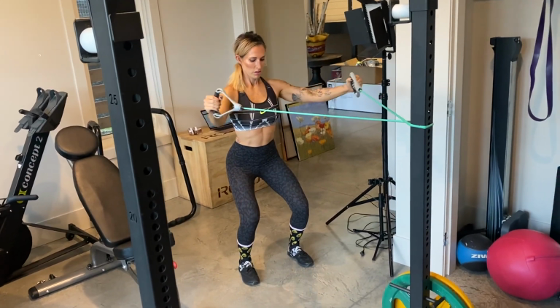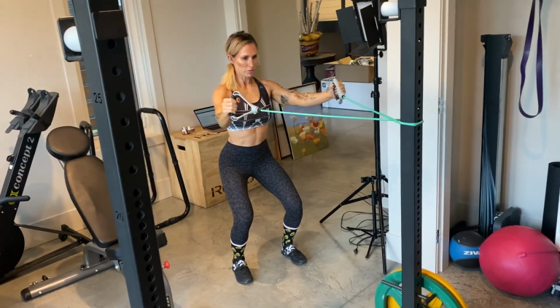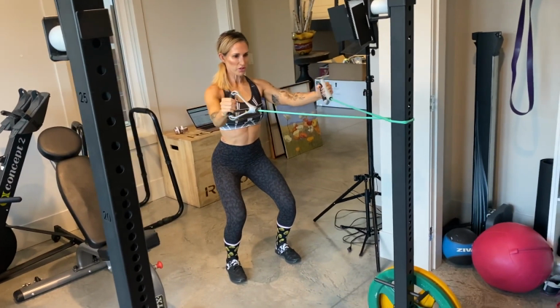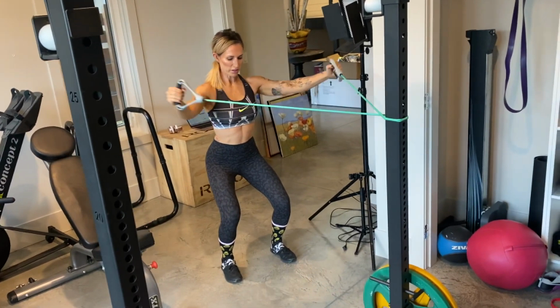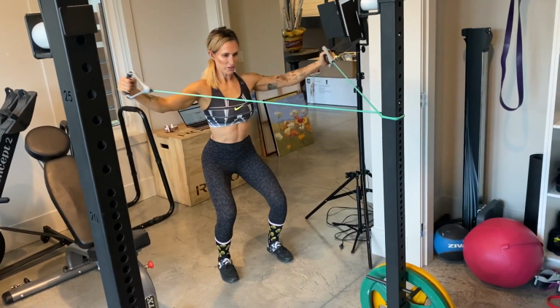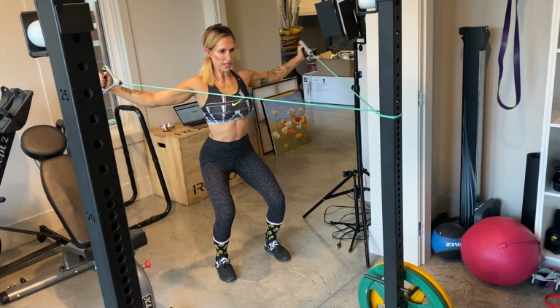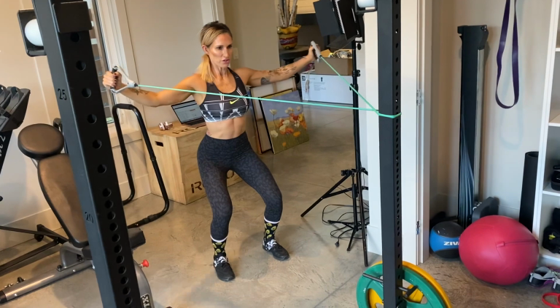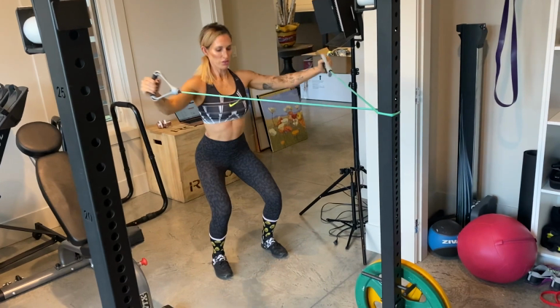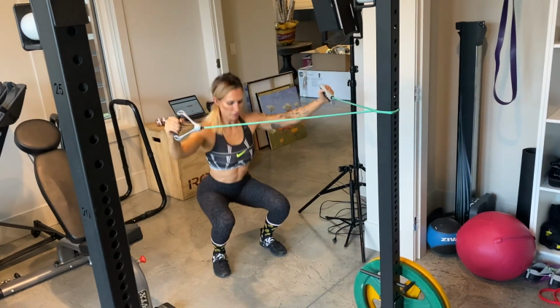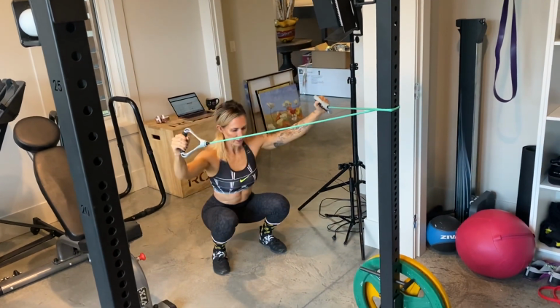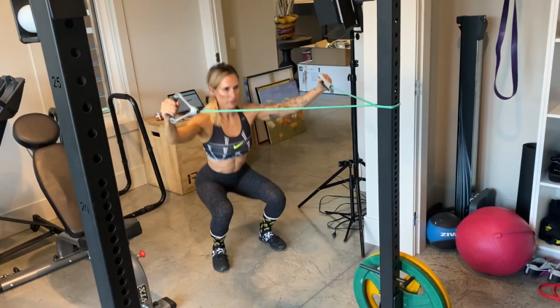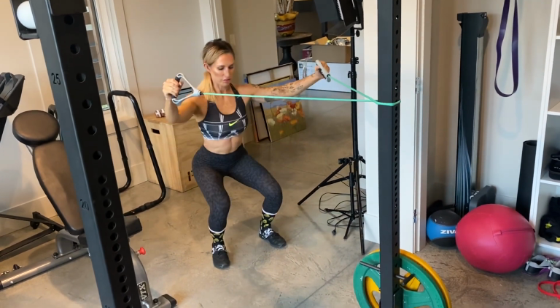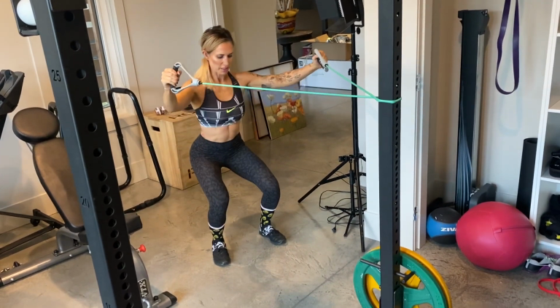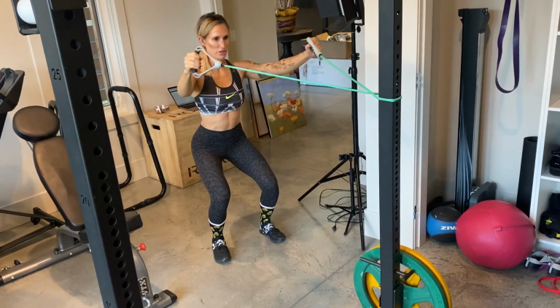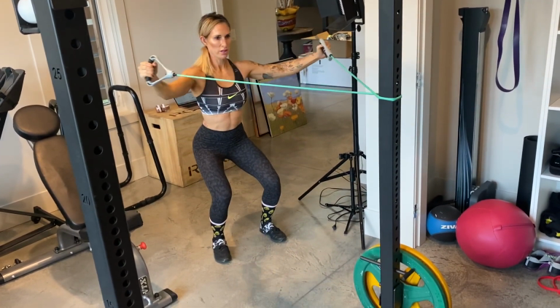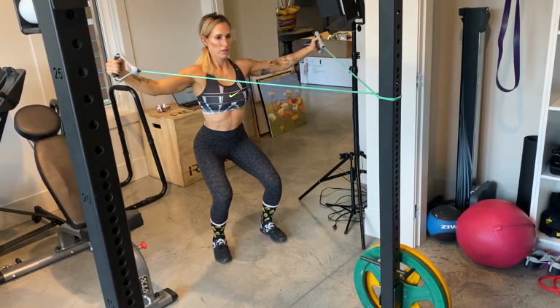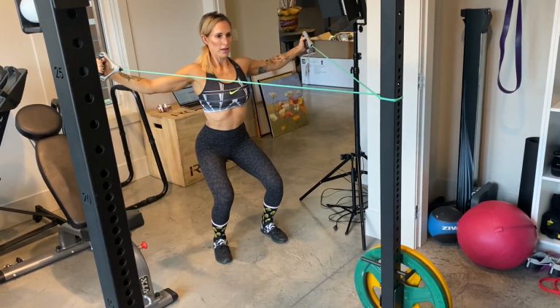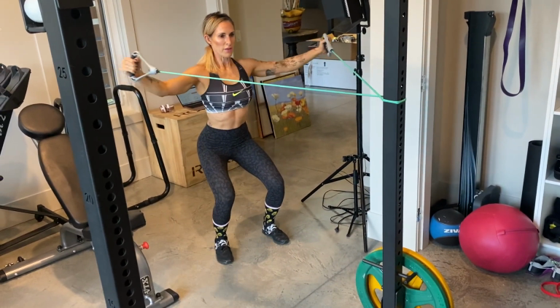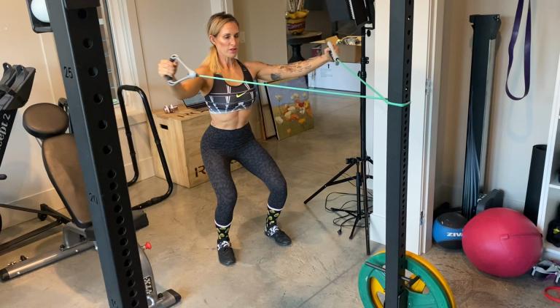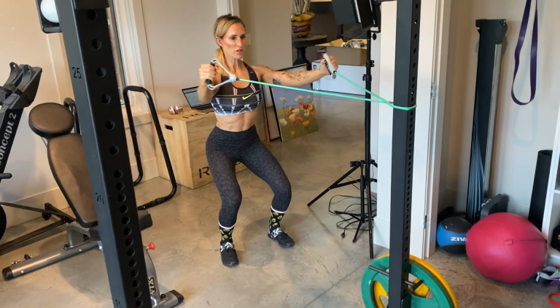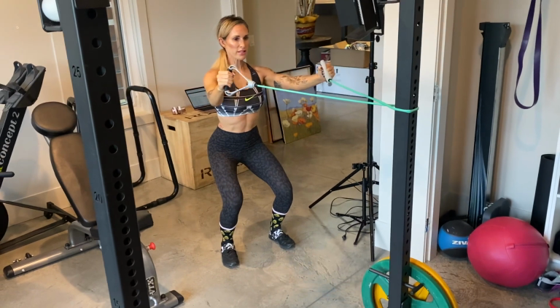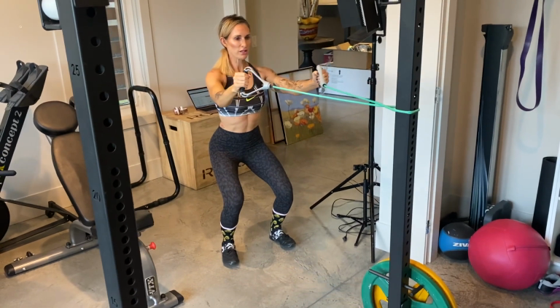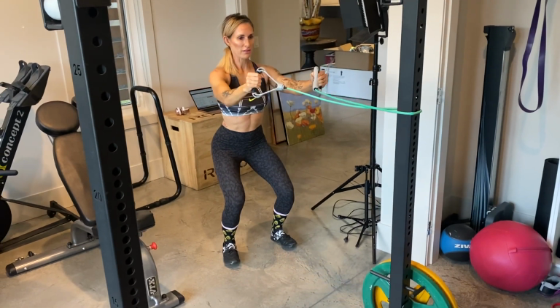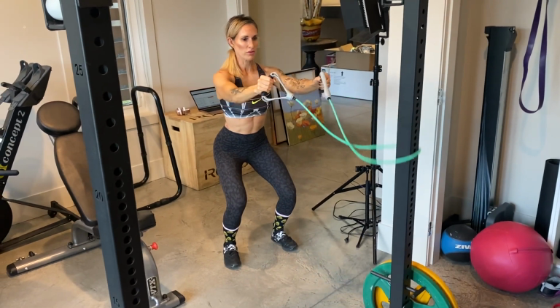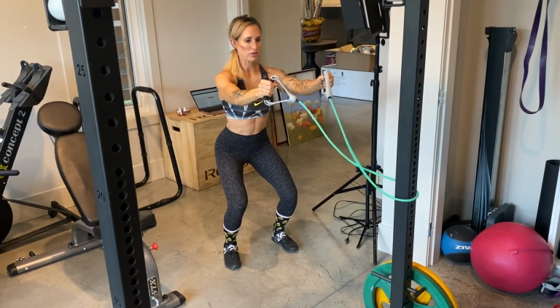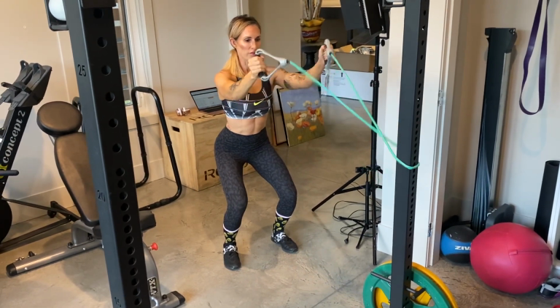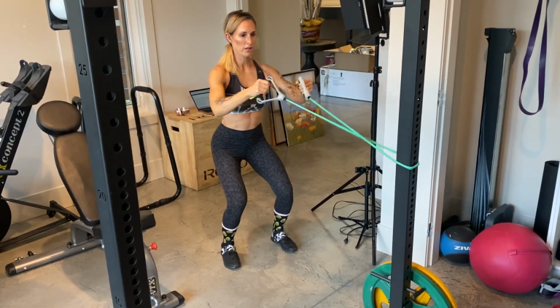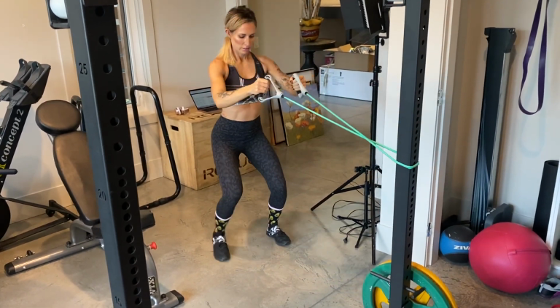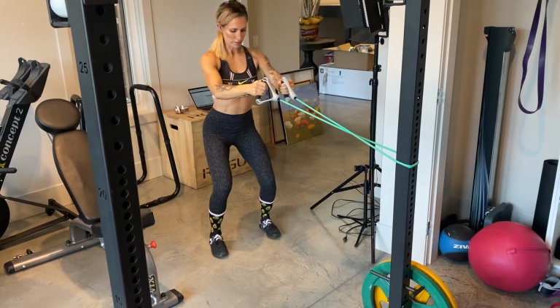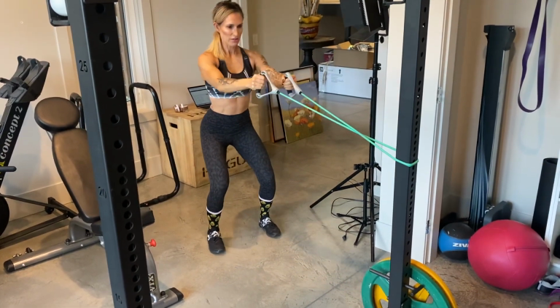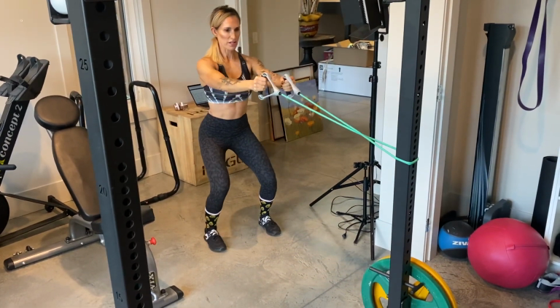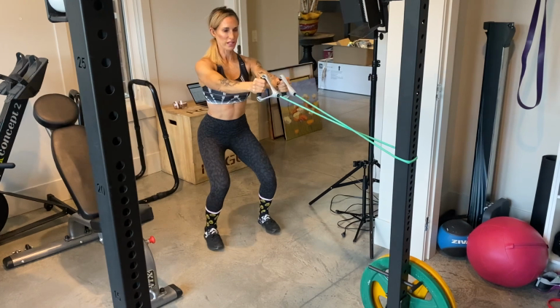Be sure that your legs are engaged. Don't come way down here — keep them engaged. Make sure that there's constant tension on the back, so don't let it go soft here. Come back so you feel tension here.